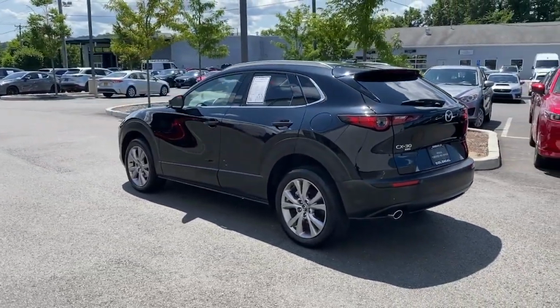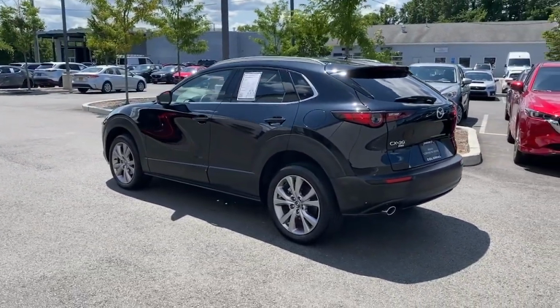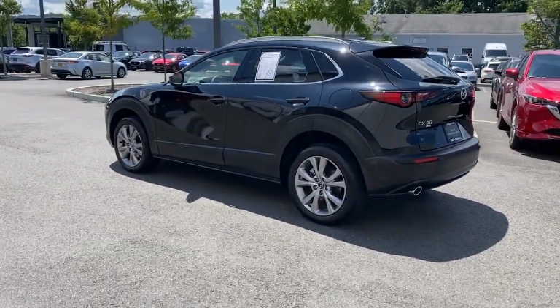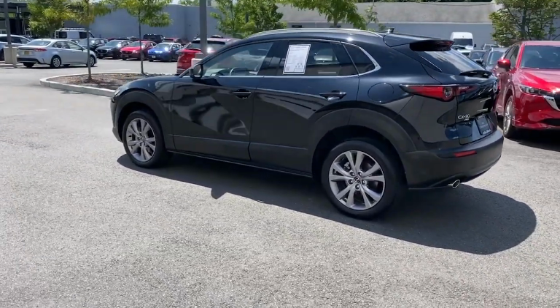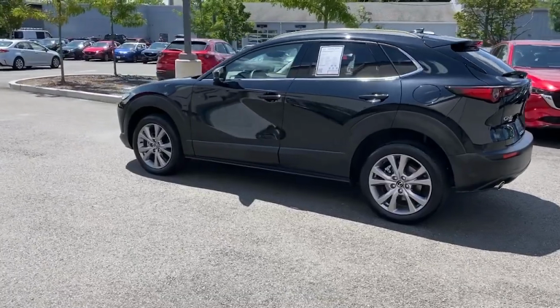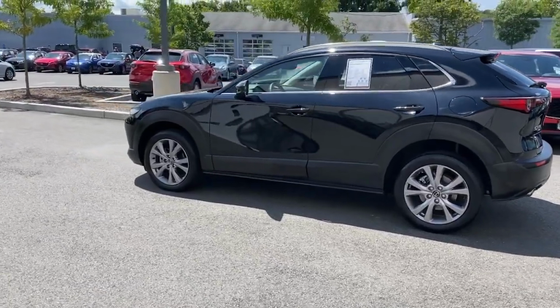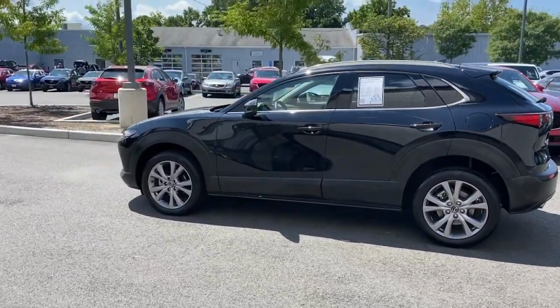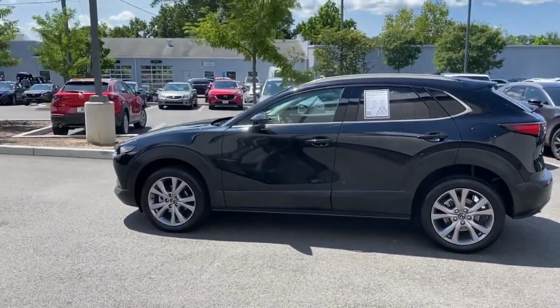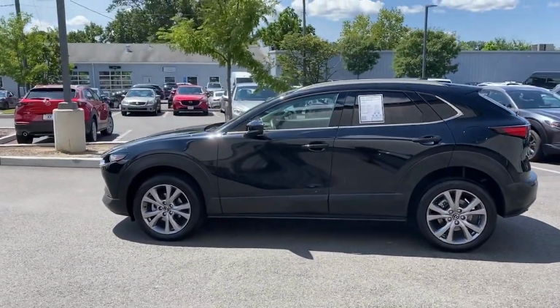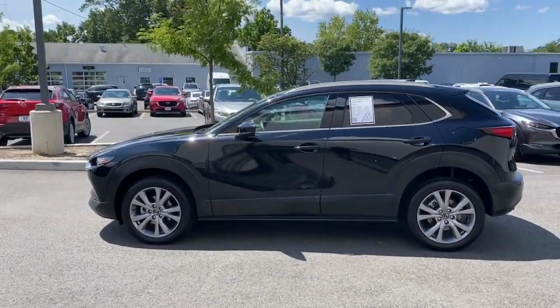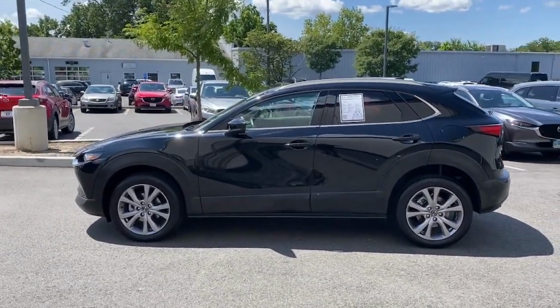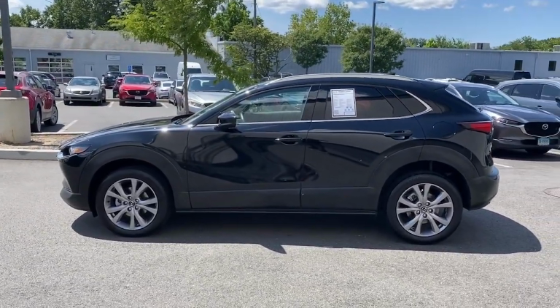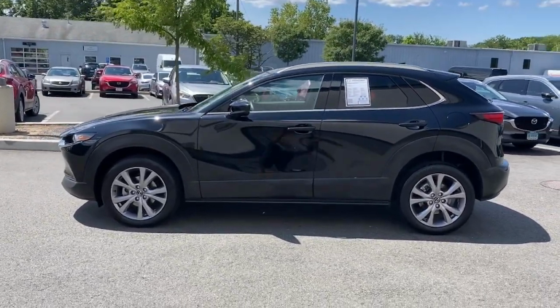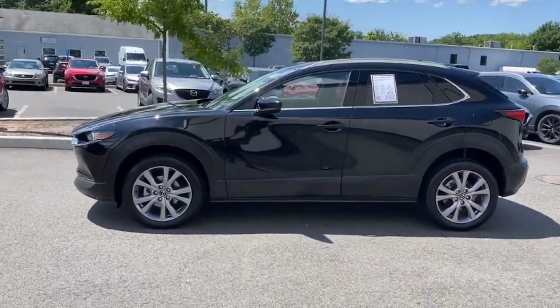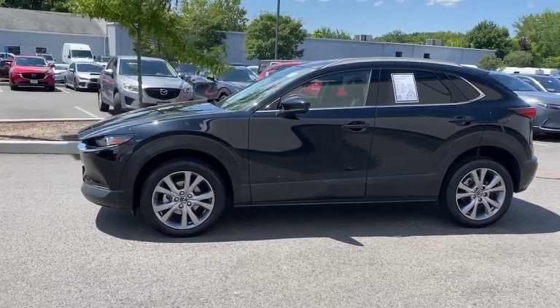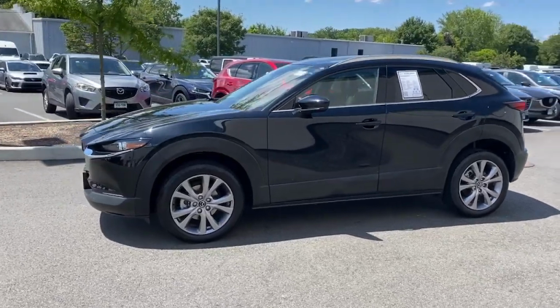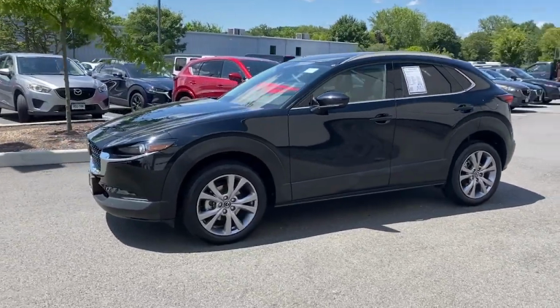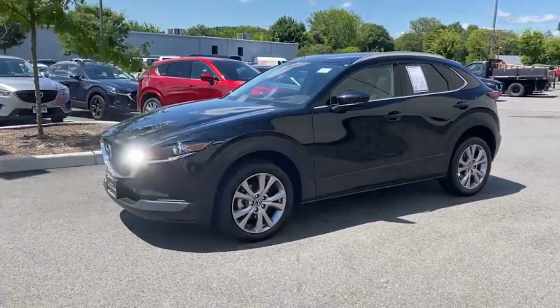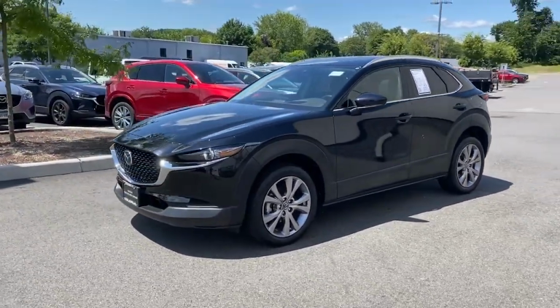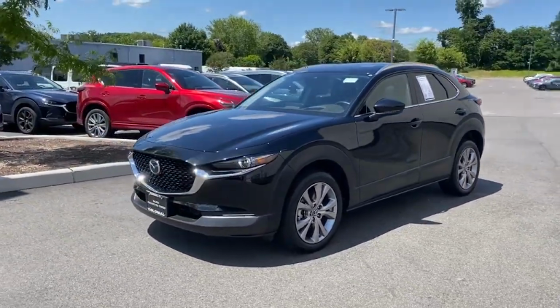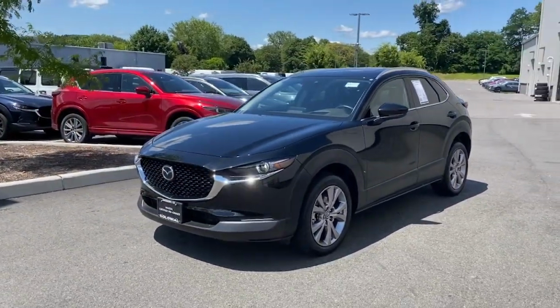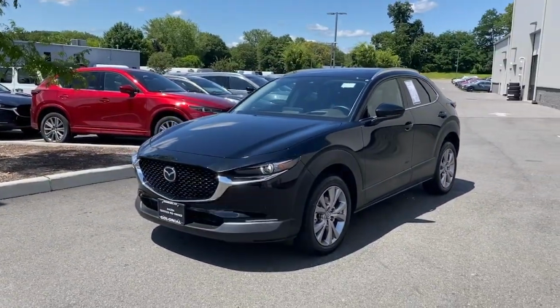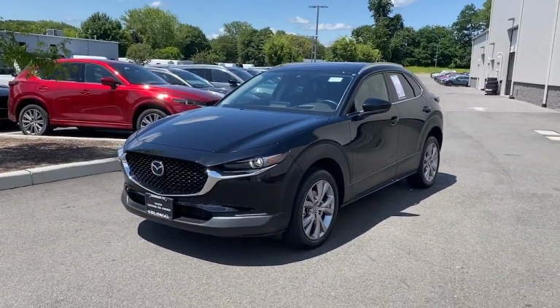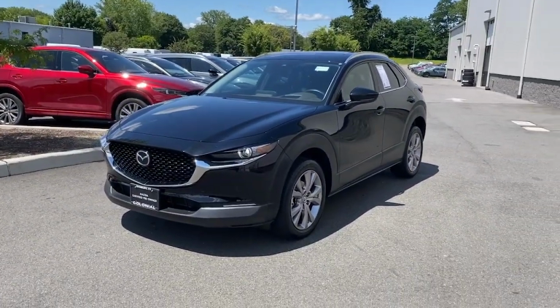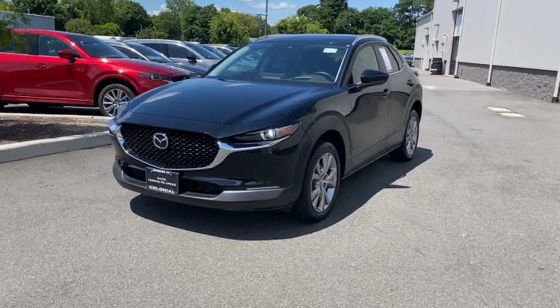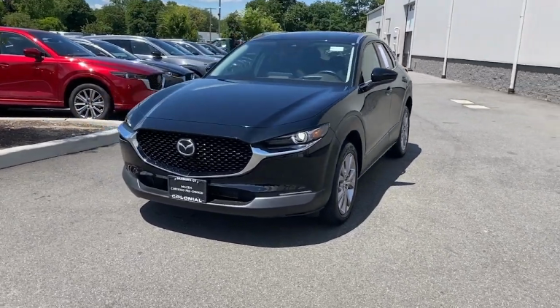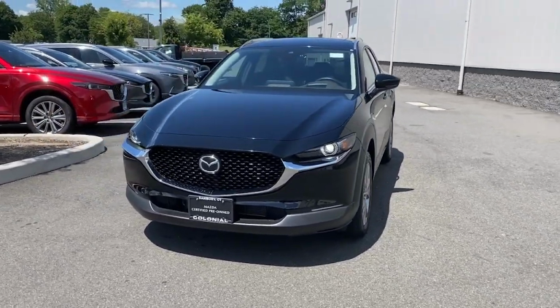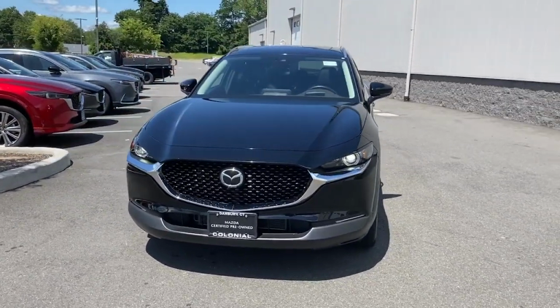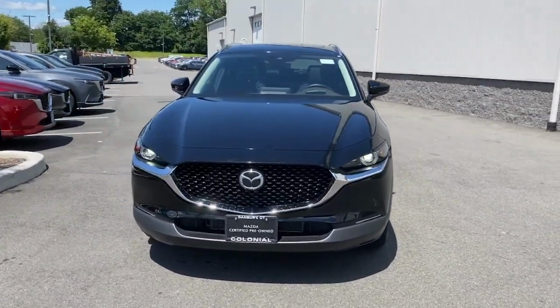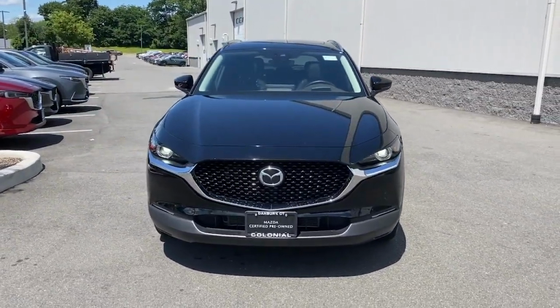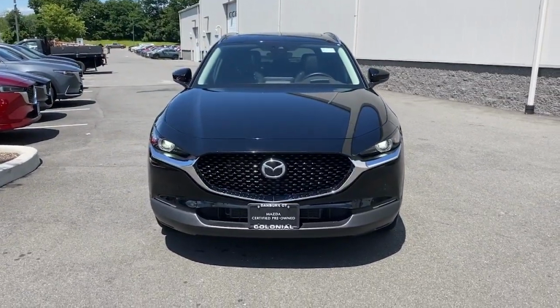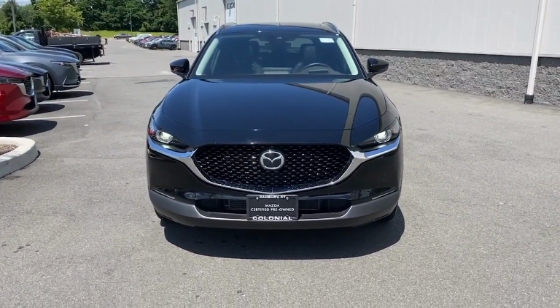The following are some of this vehicle's highlighted options: navigation system, keyless entry, sunroof, satellite radio, alarm, heated front seat, dual zone AC, rear spoiler, stability control, leather steering wheel.